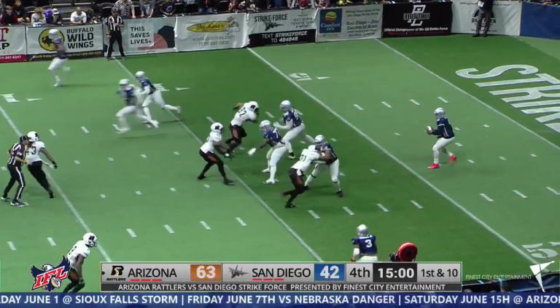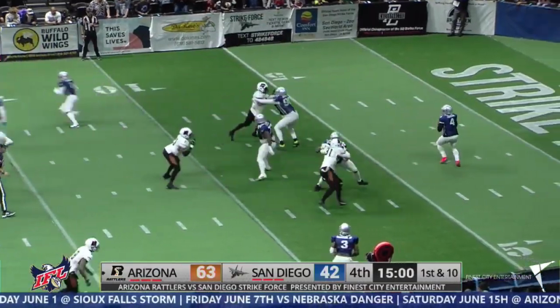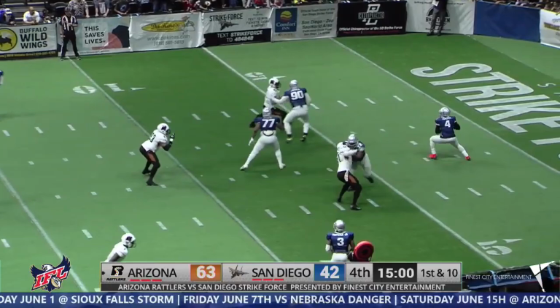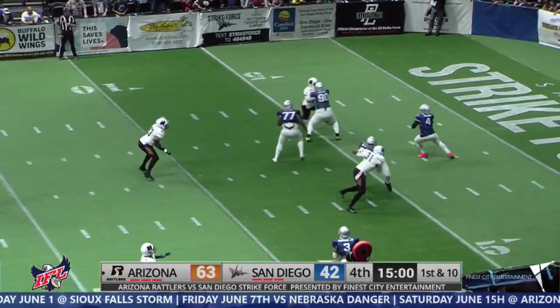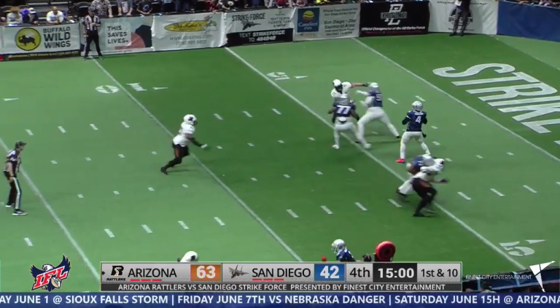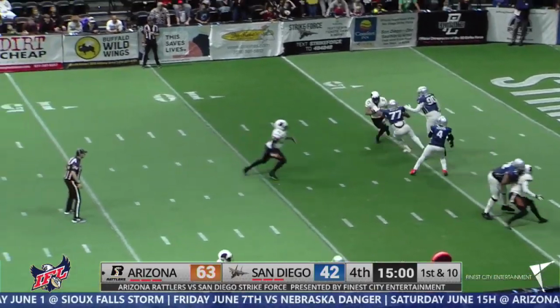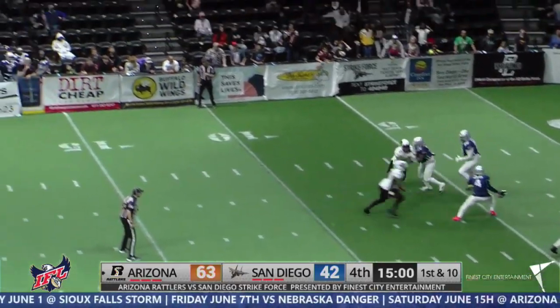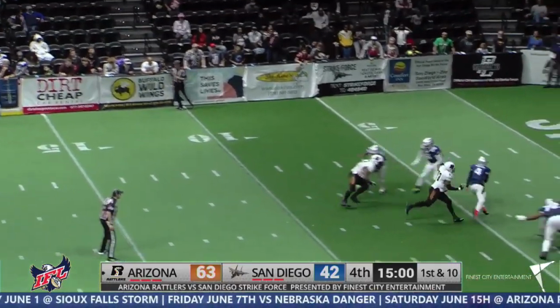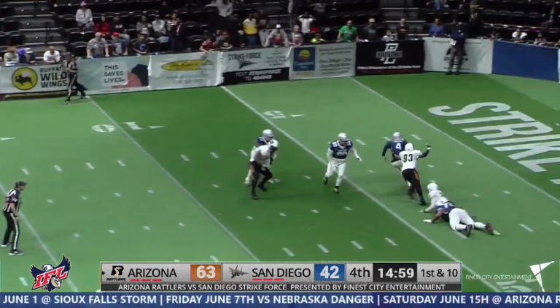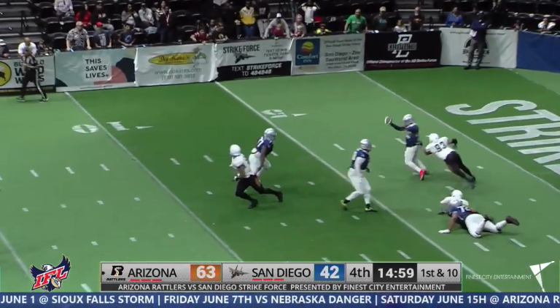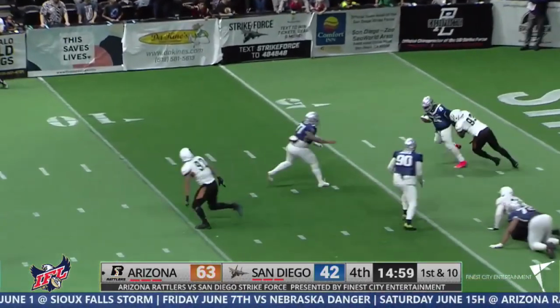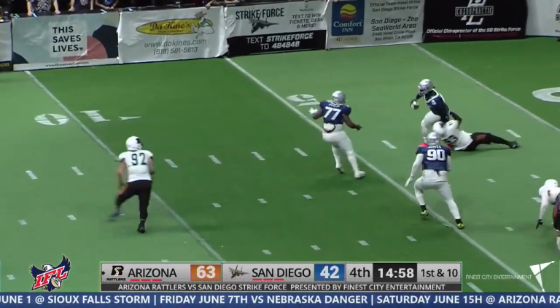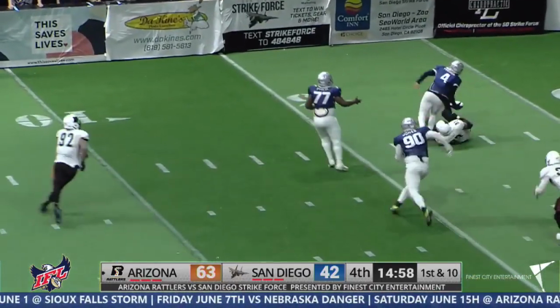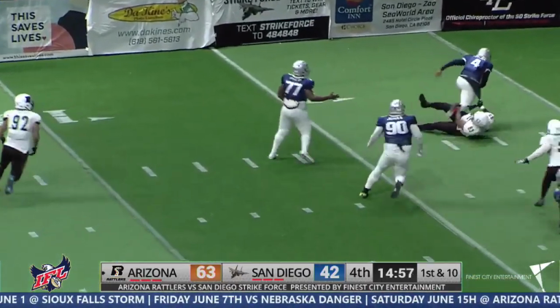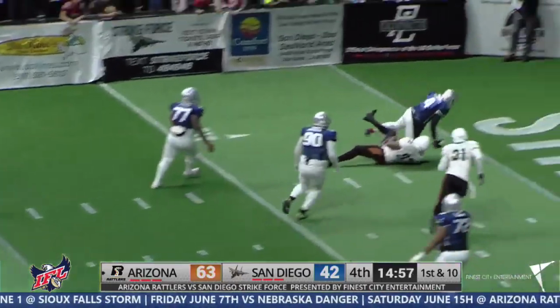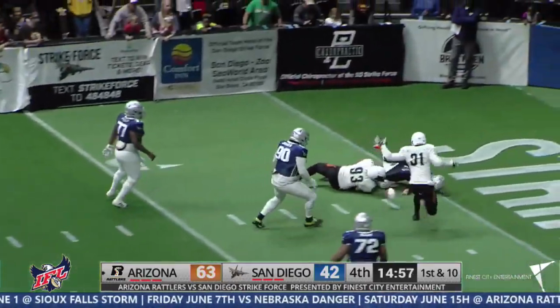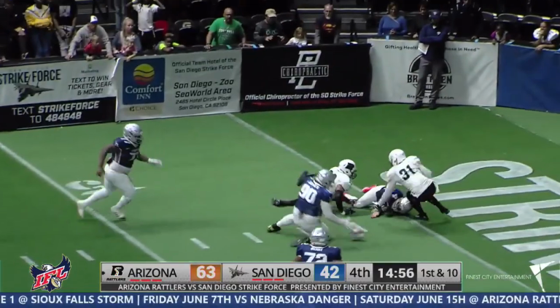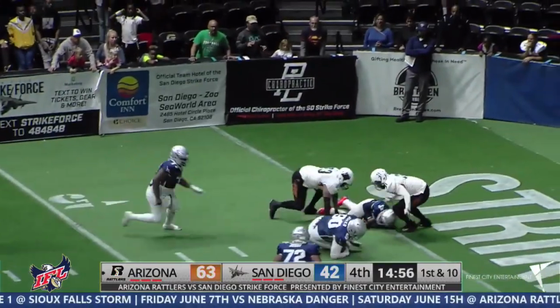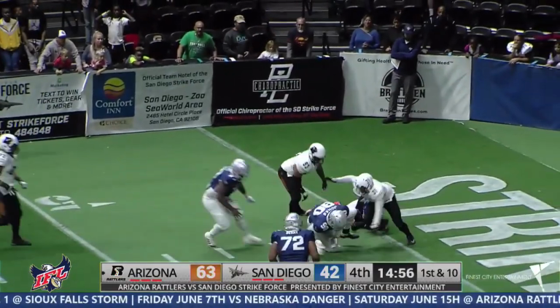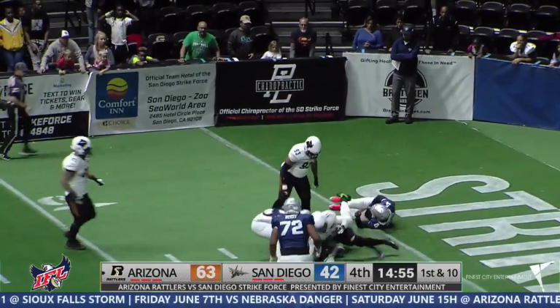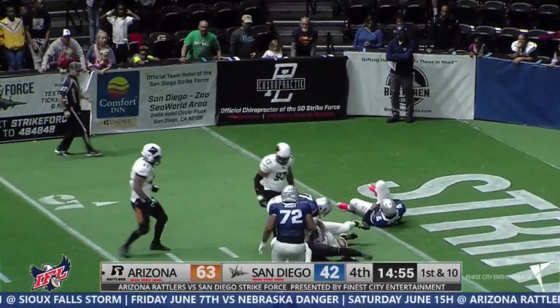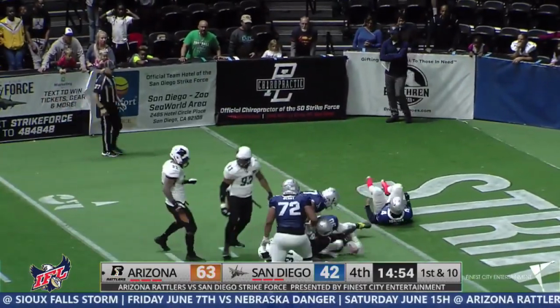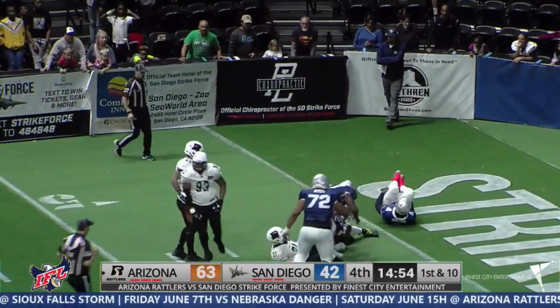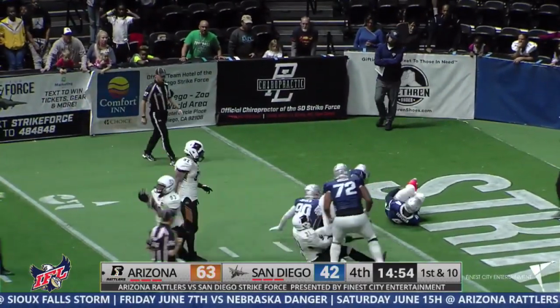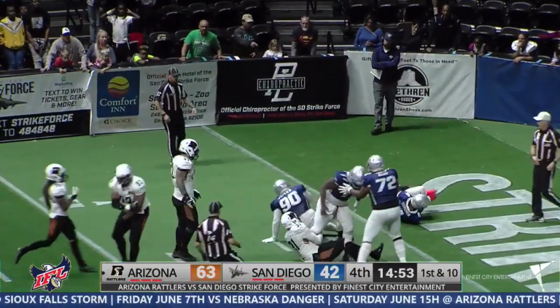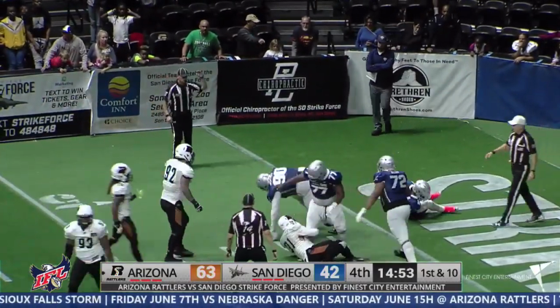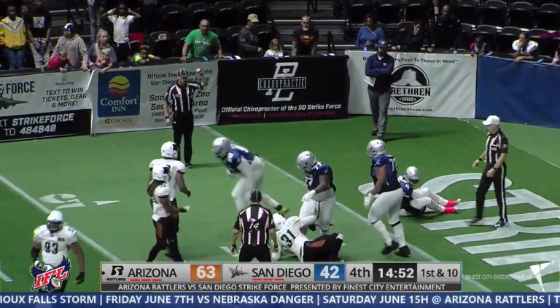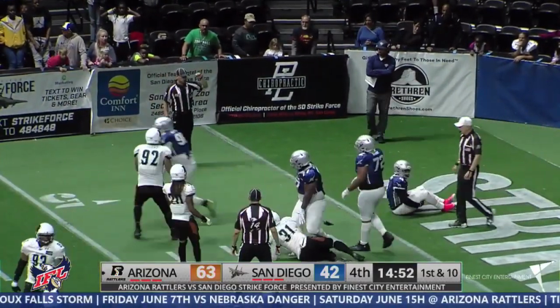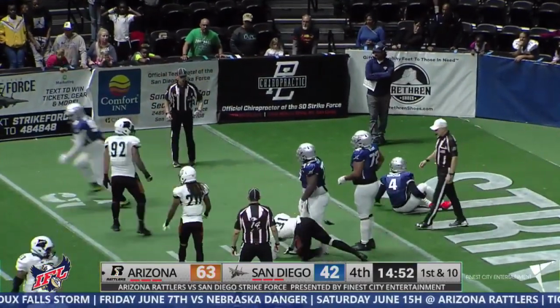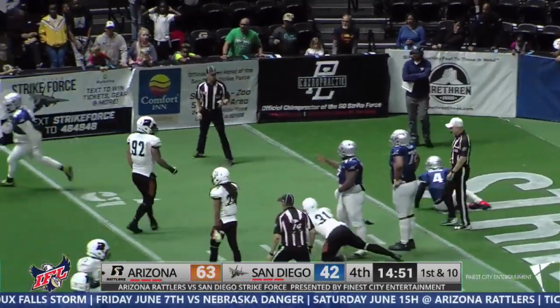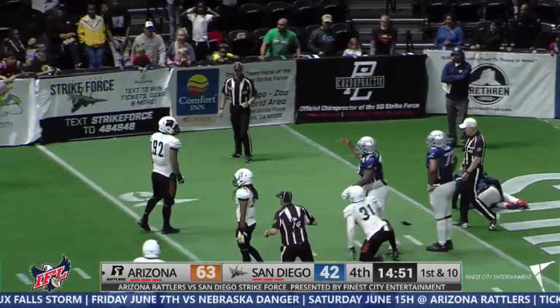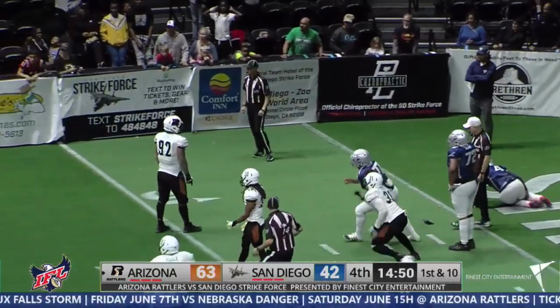Second down to ten. Pocket holds up. He steps up. Now the rush coming from the middle, and he goes down for the first time. Ball is out.